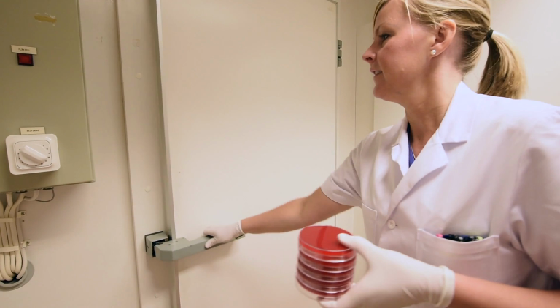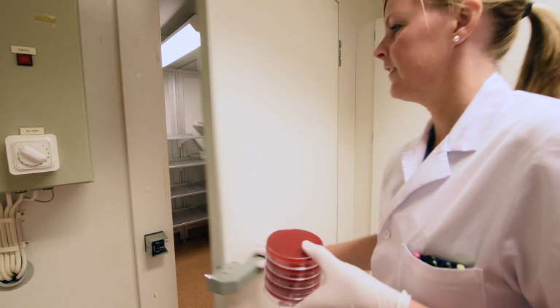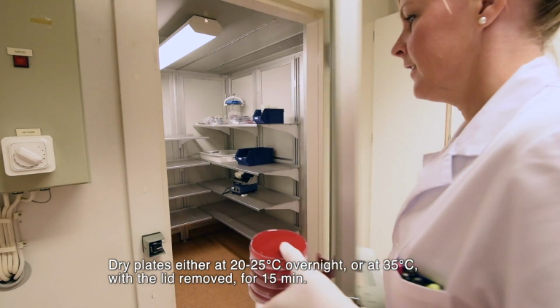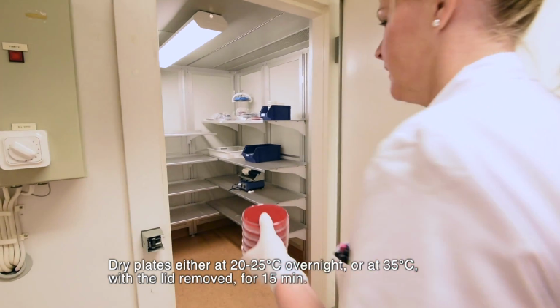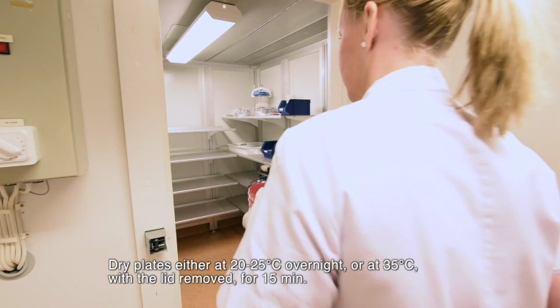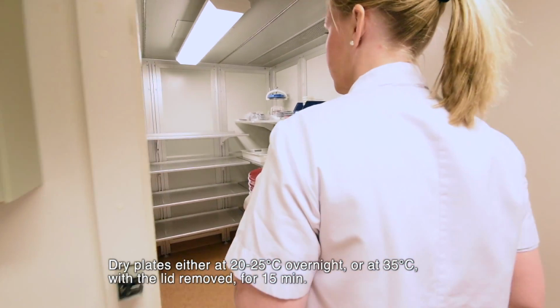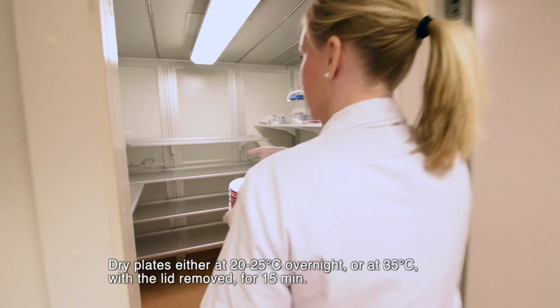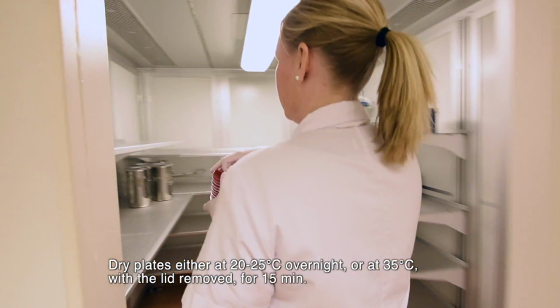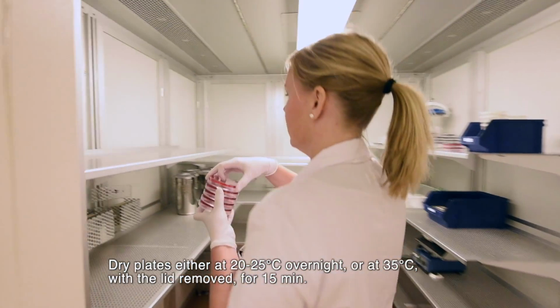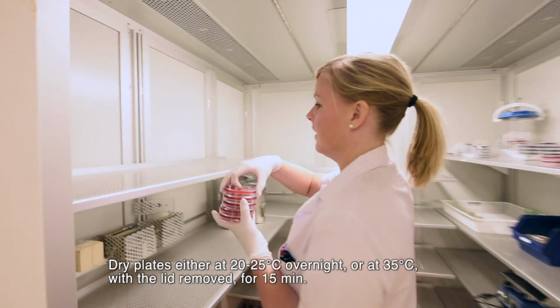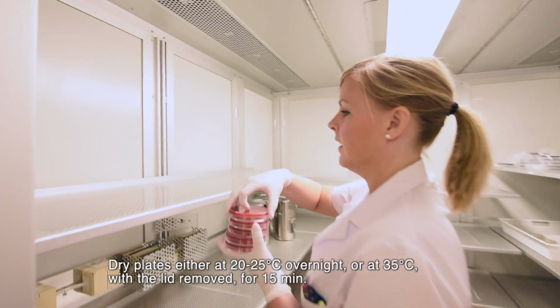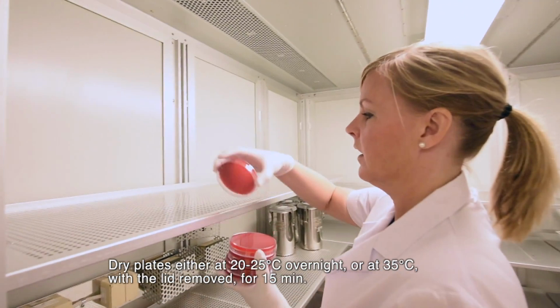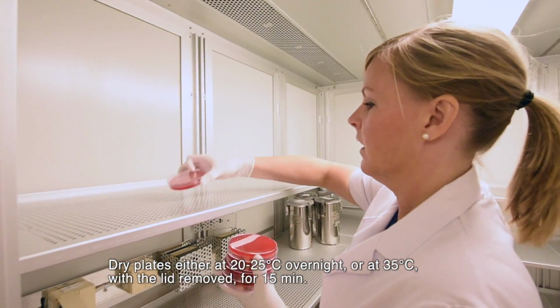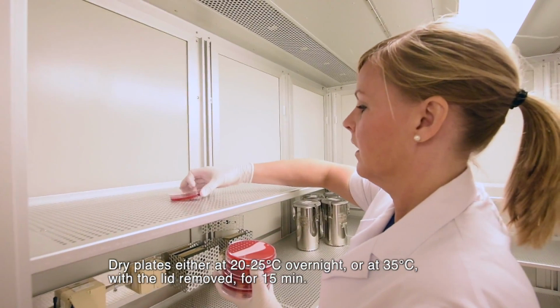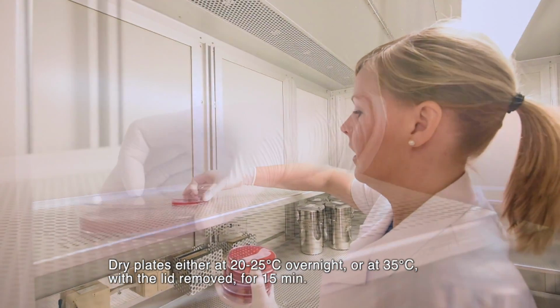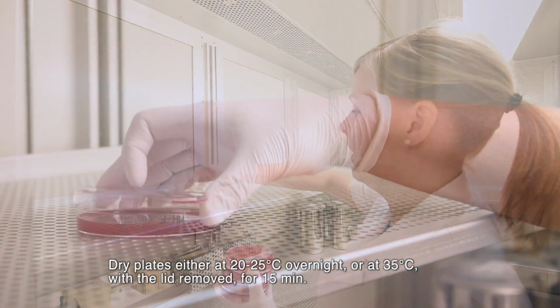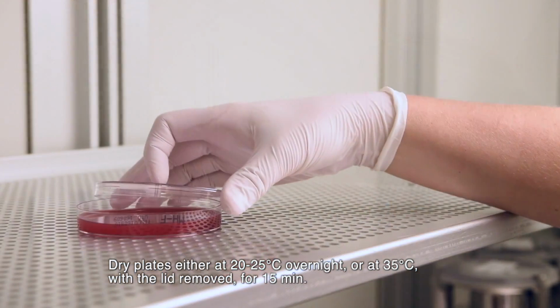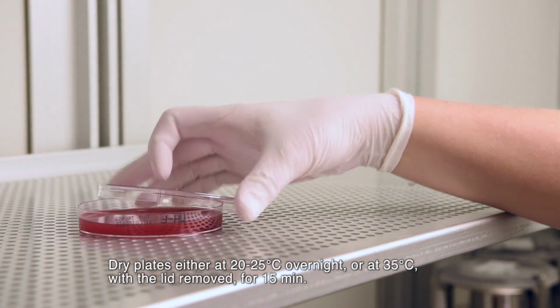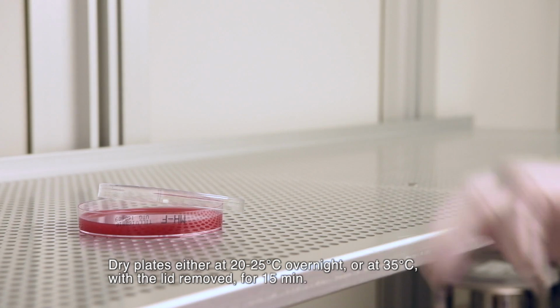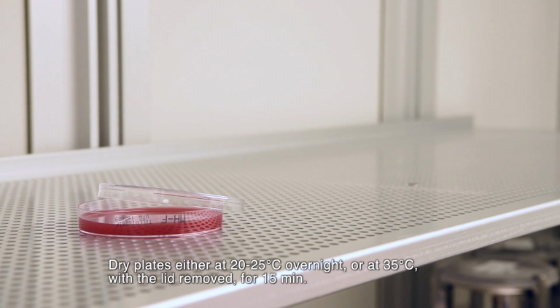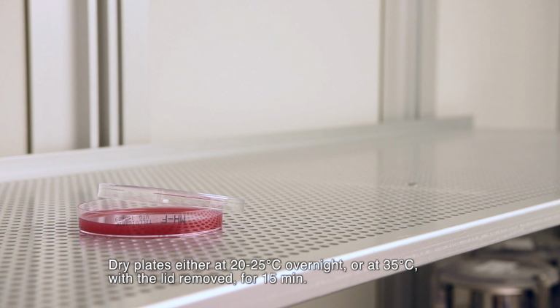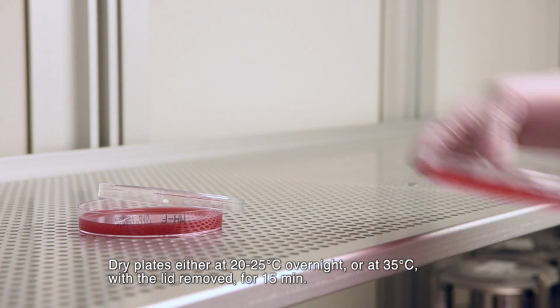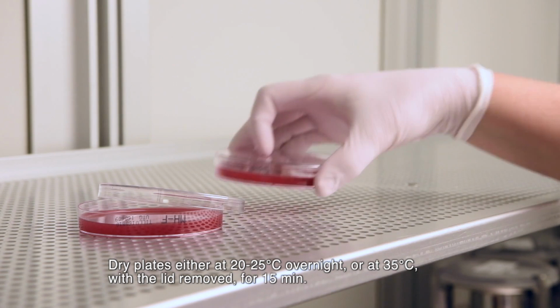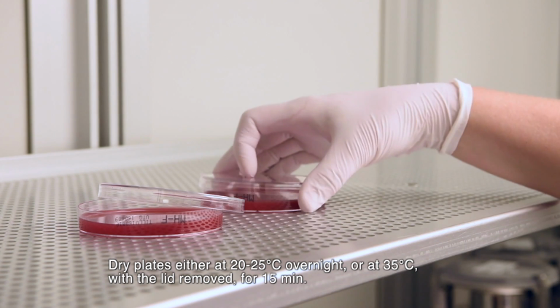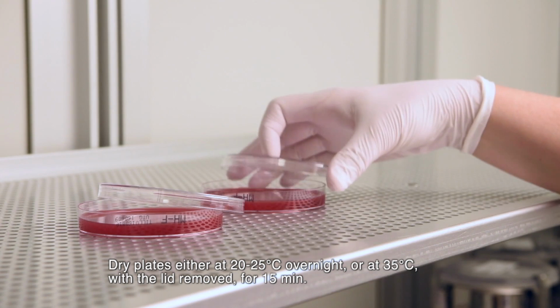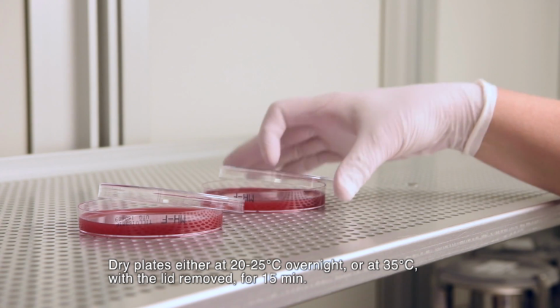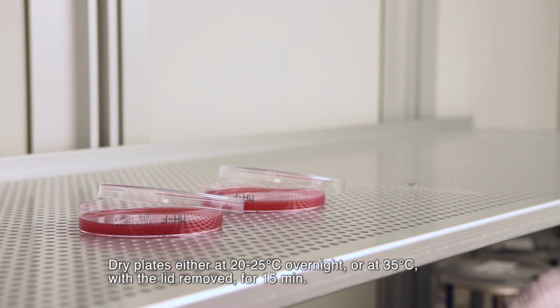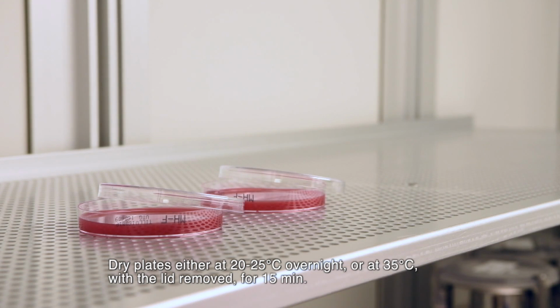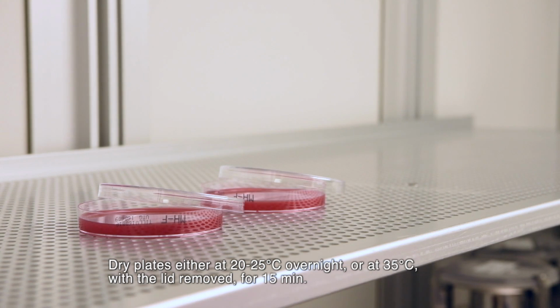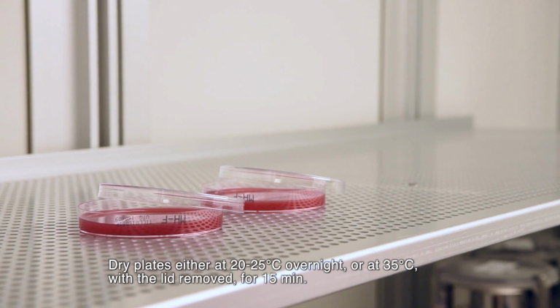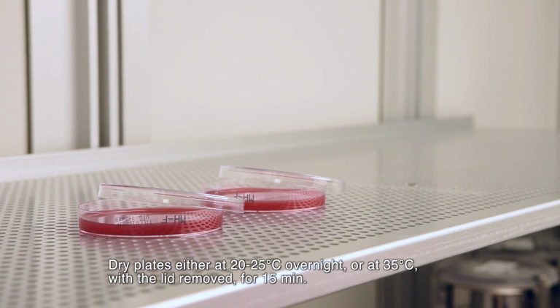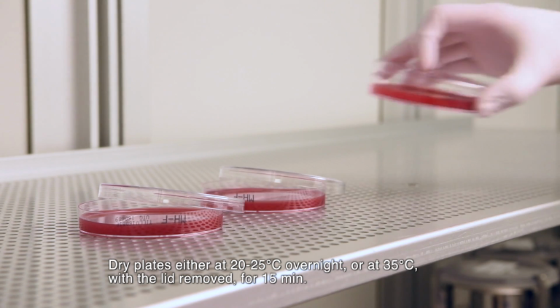Dry plates either at 20-25°C overnight or at 35°C with the lid removed for 15 minutes.